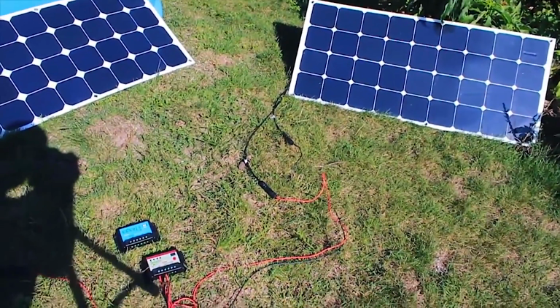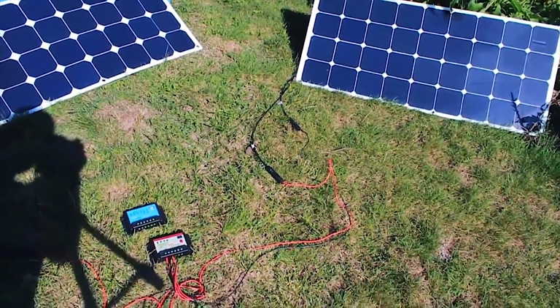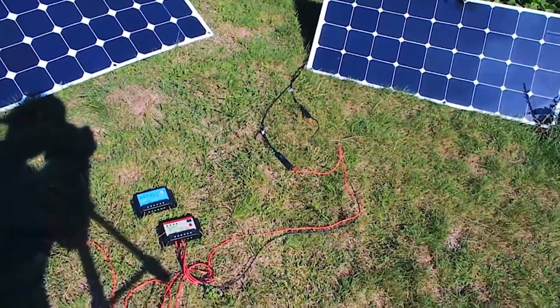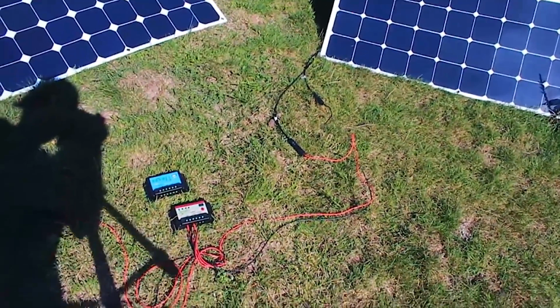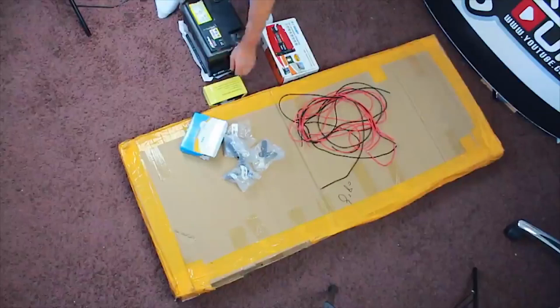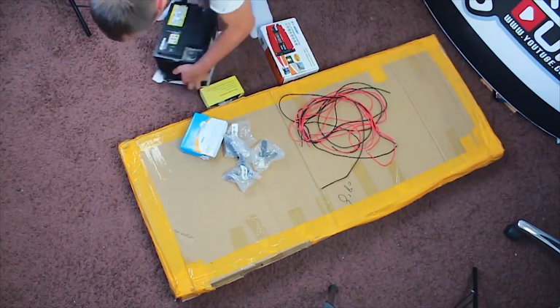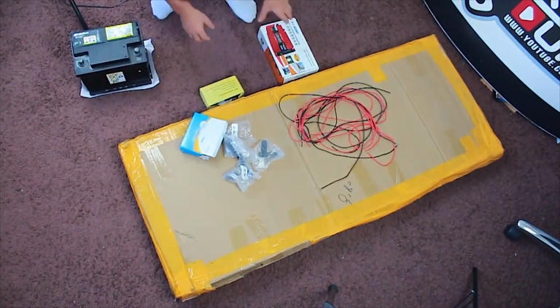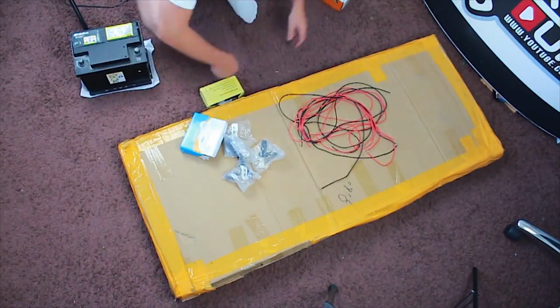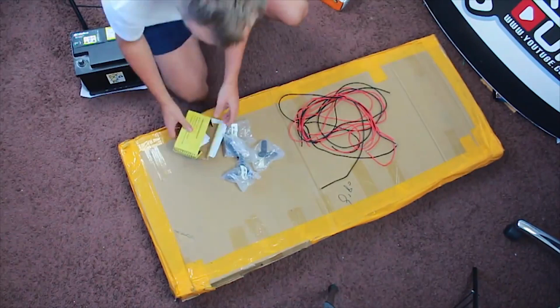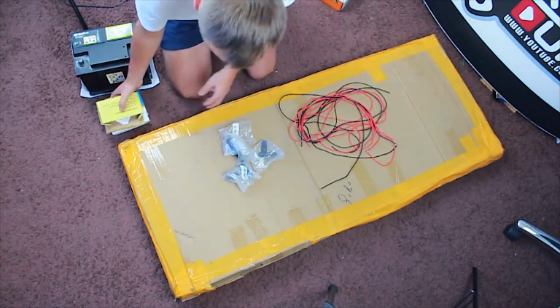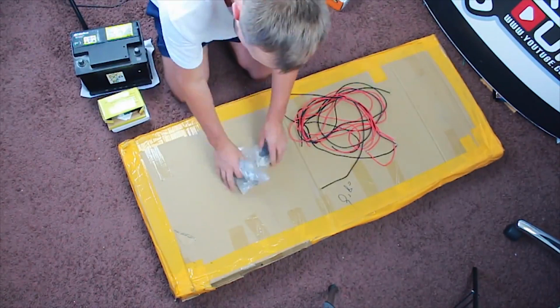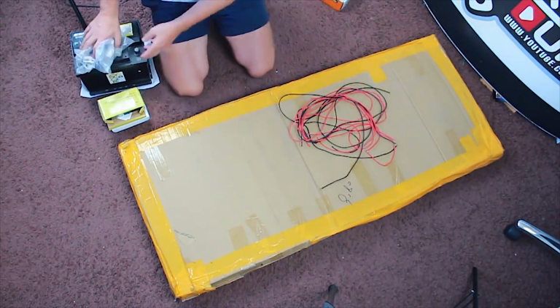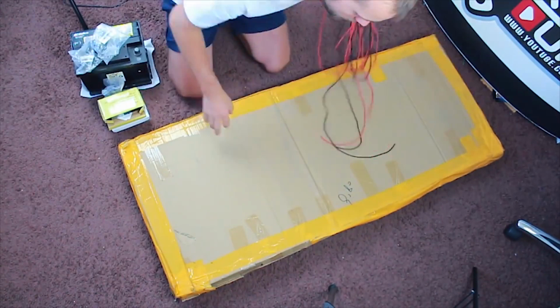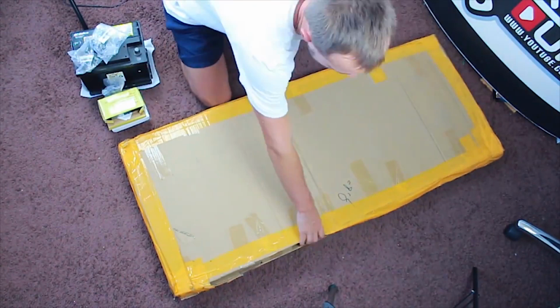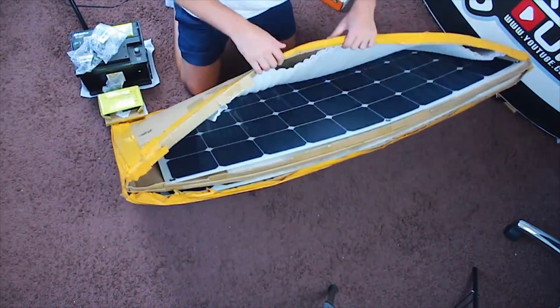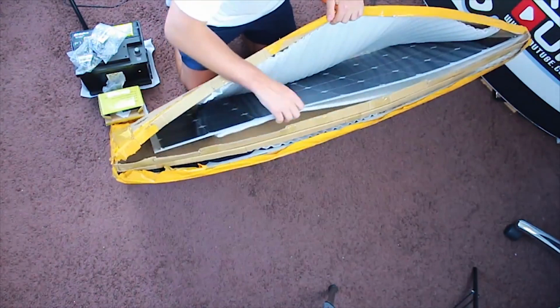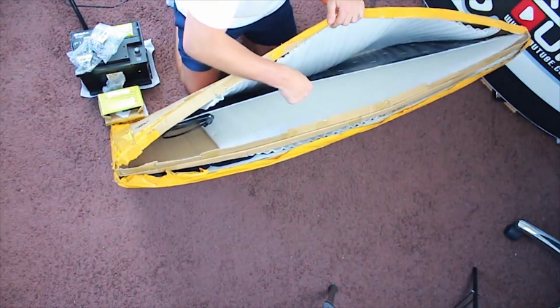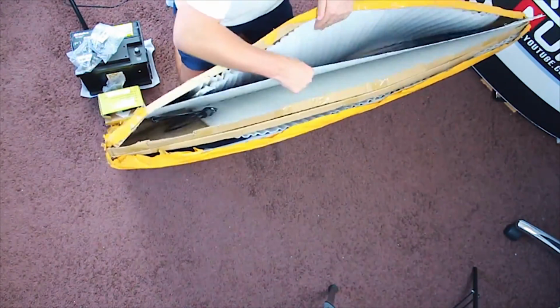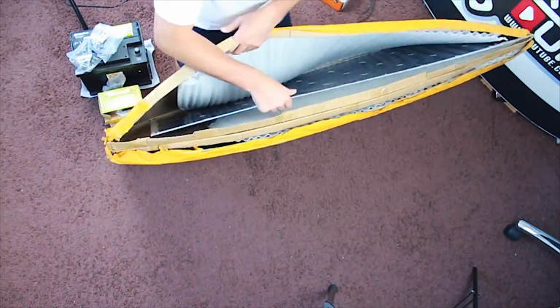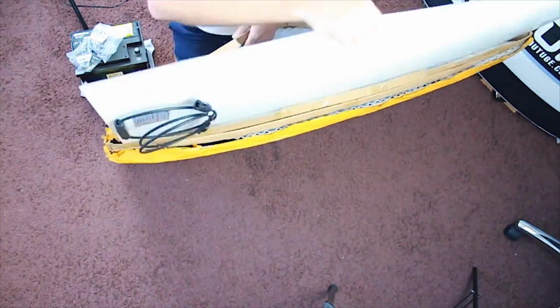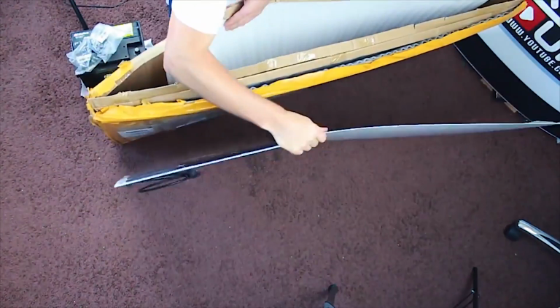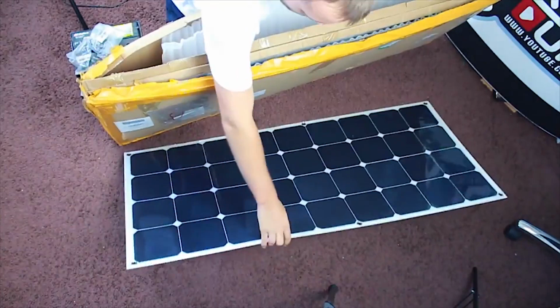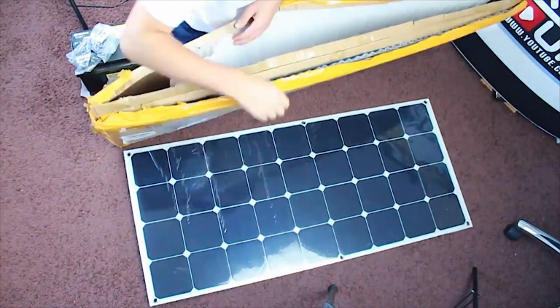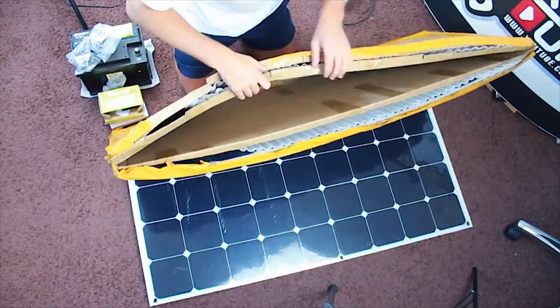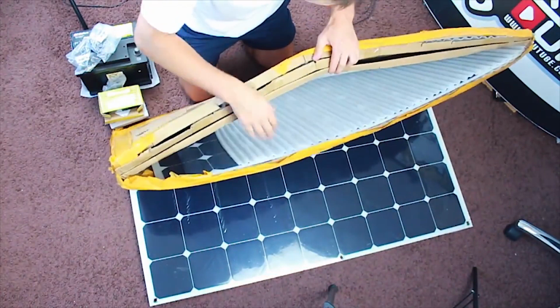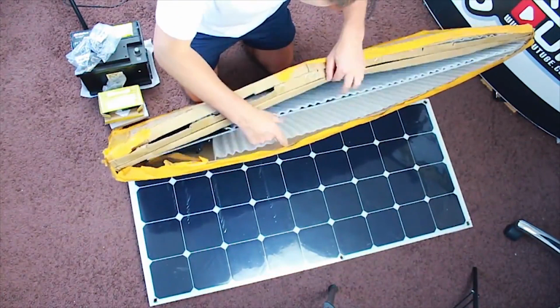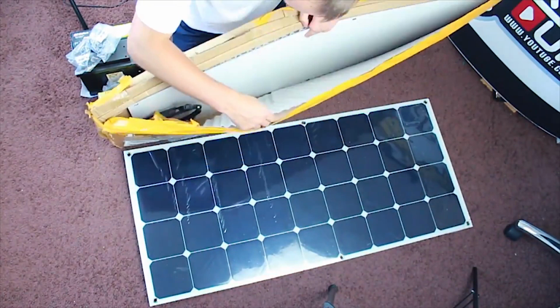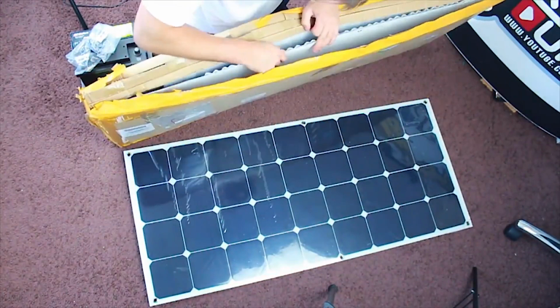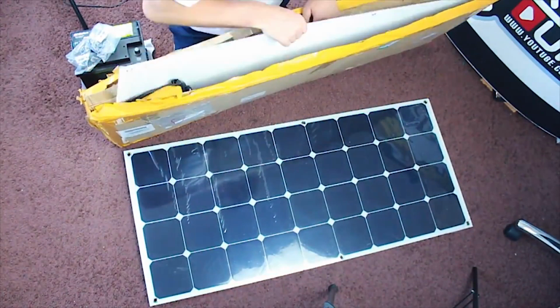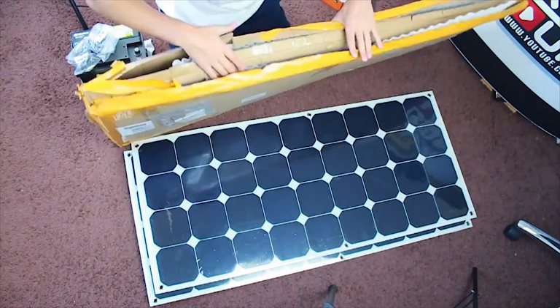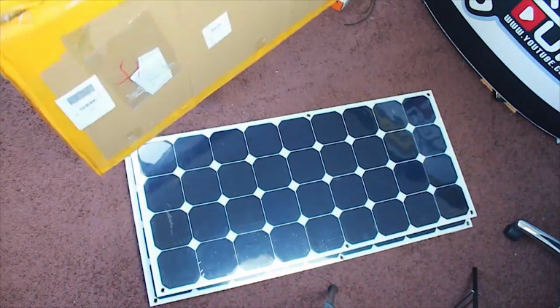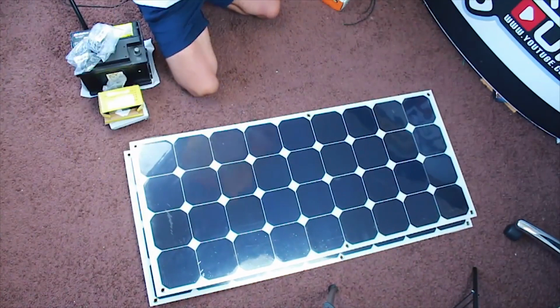Hello my dear friends! In today's video we will go over the process of installing solar panels. As we all know, solar panels can help get electricity in places or scenarios where the grid is not an option.